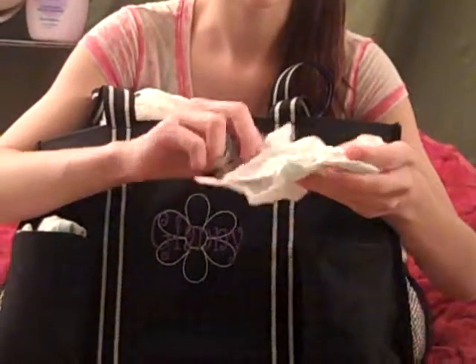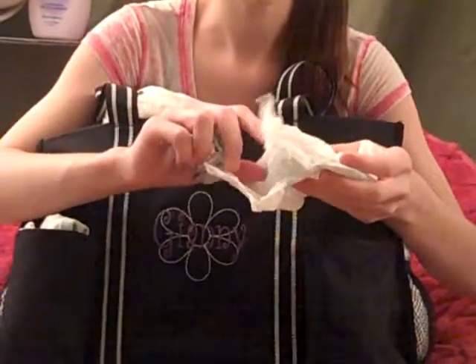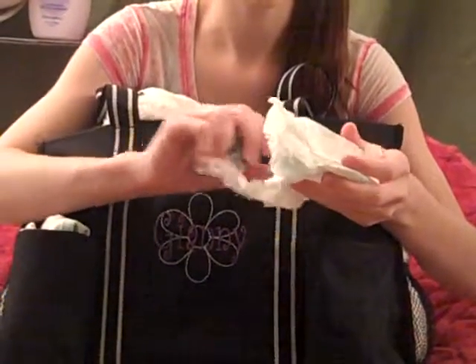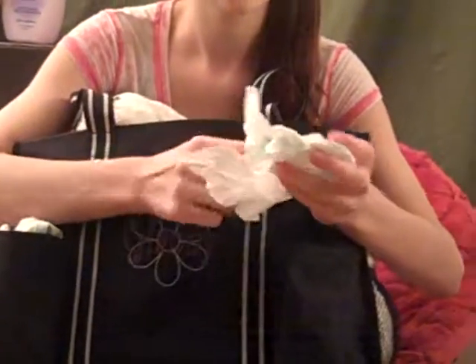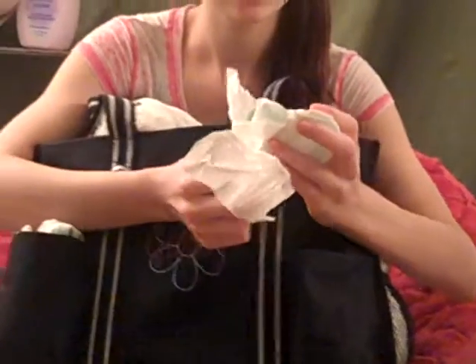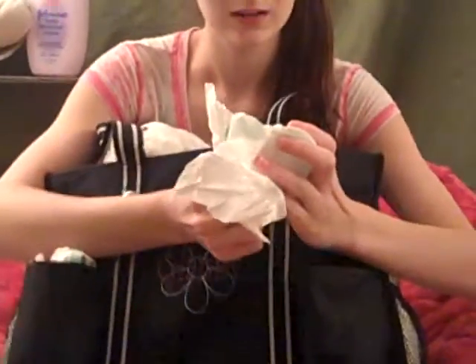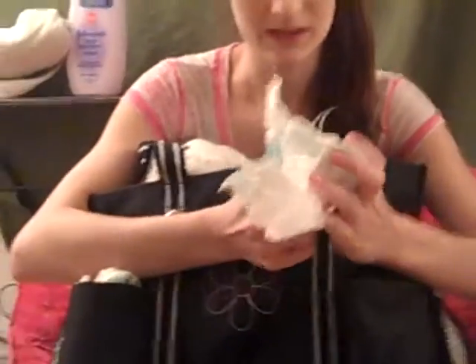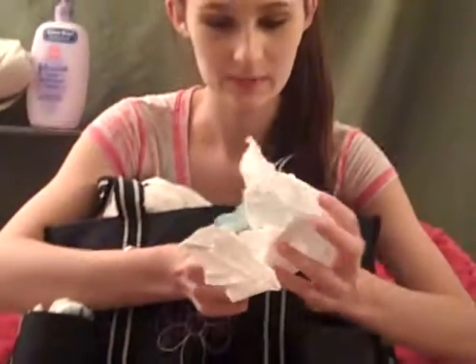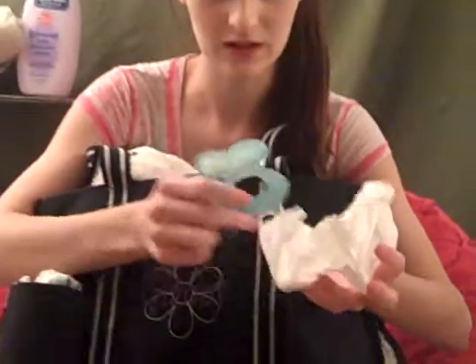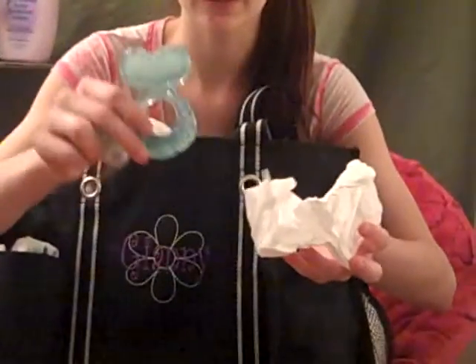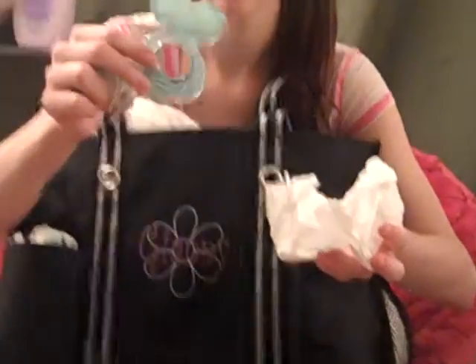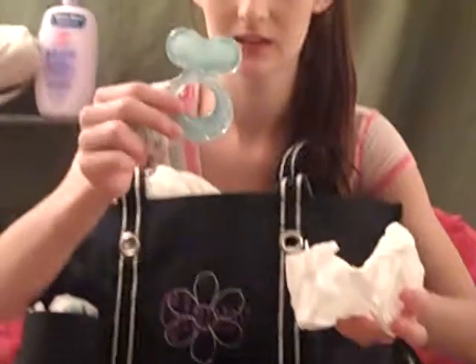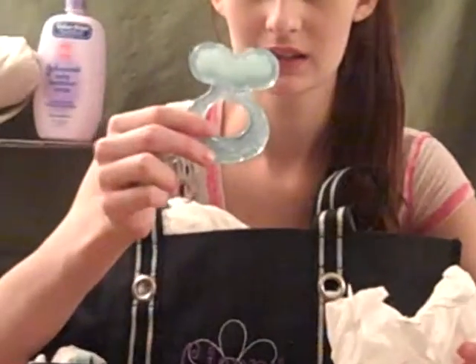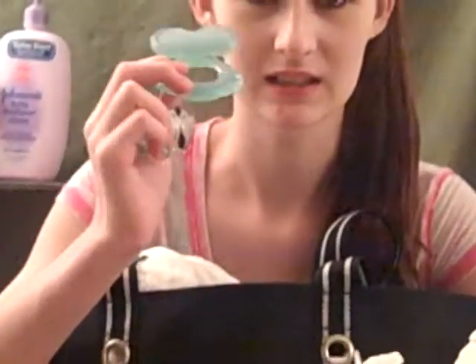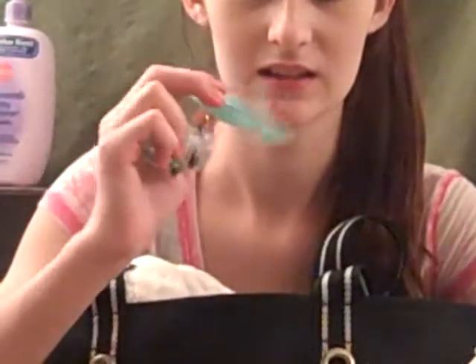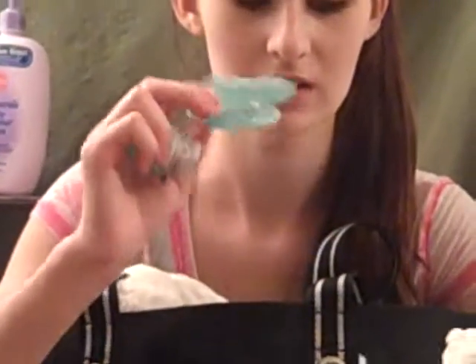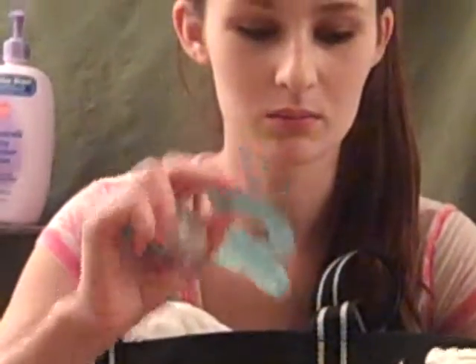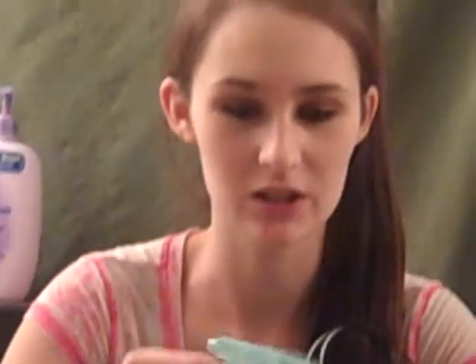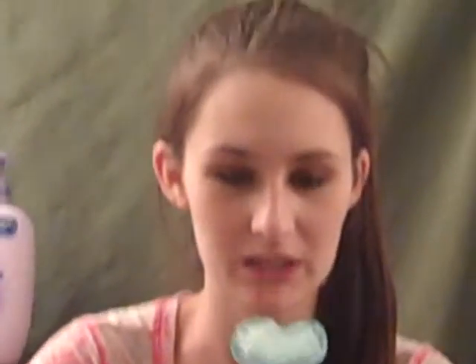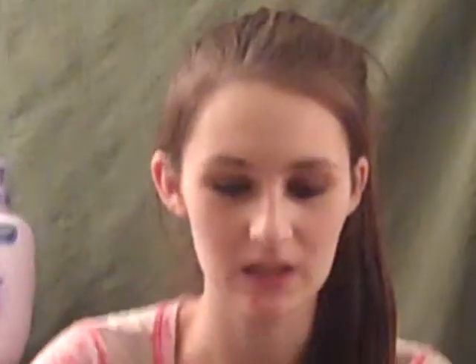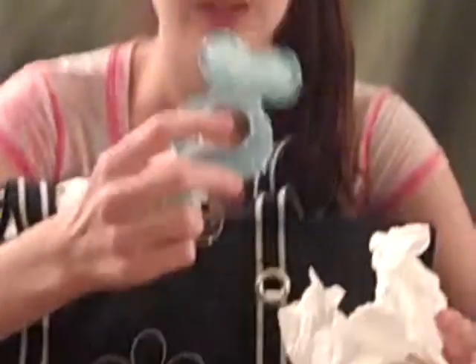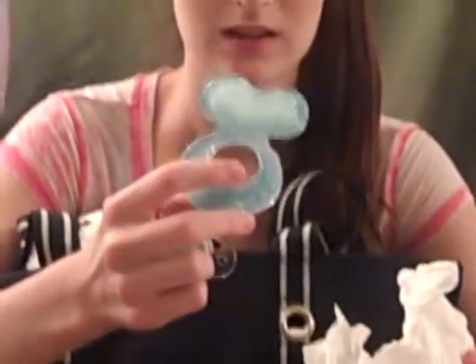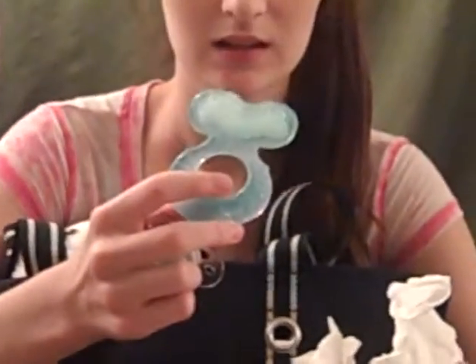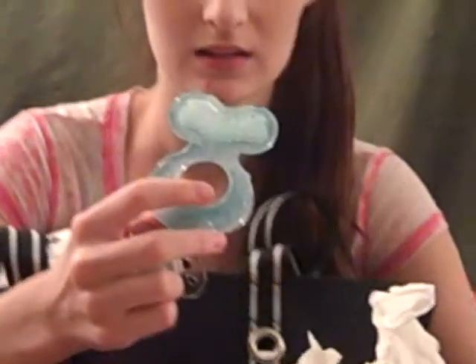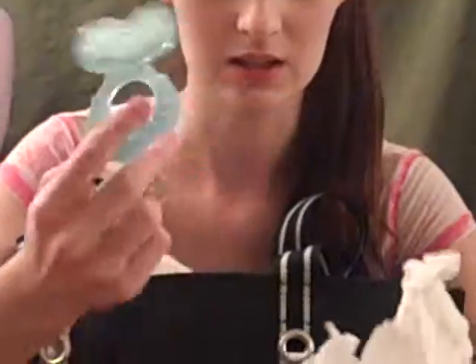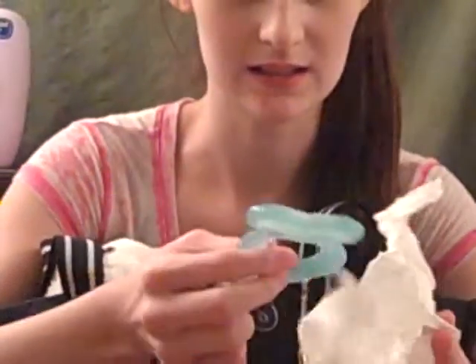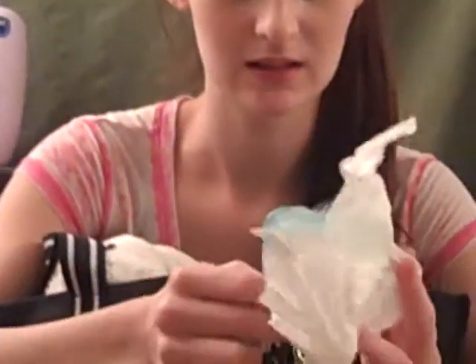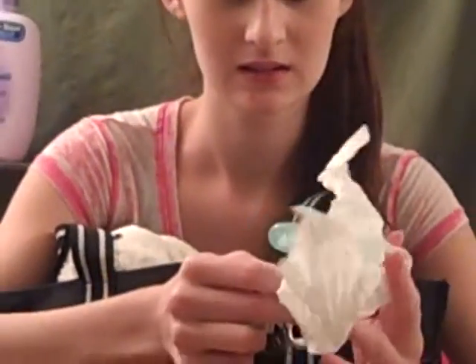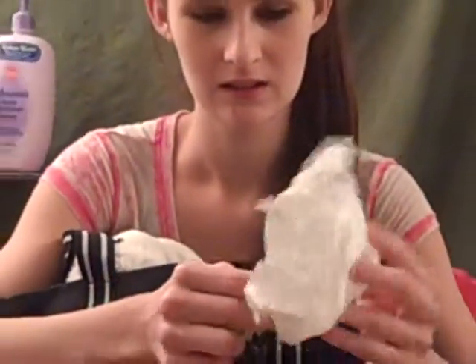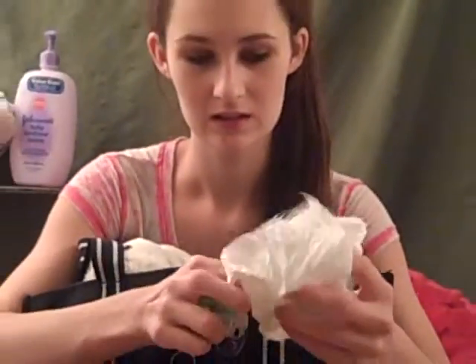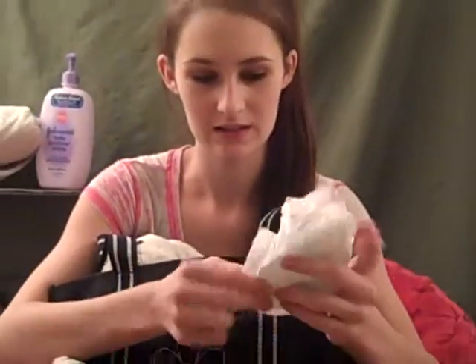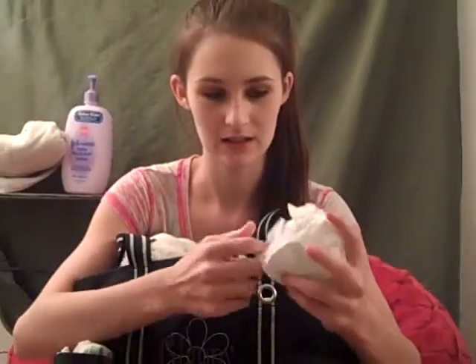And then in this napkin I have this — it's like a gum massager brush thing, and it's for teething. She likes it, so that's in here. It has little bristles and stuff.